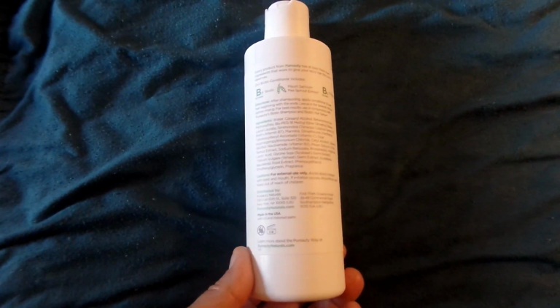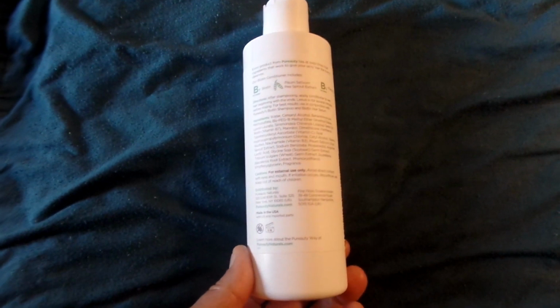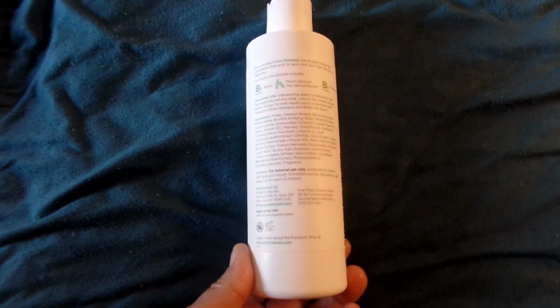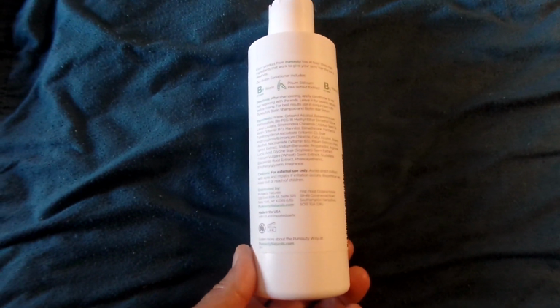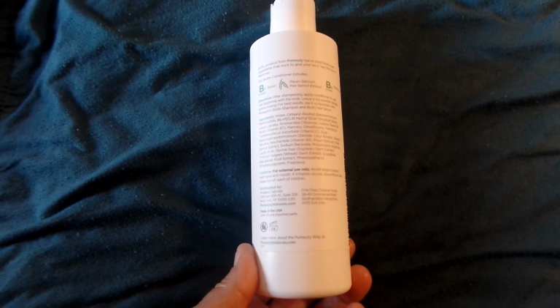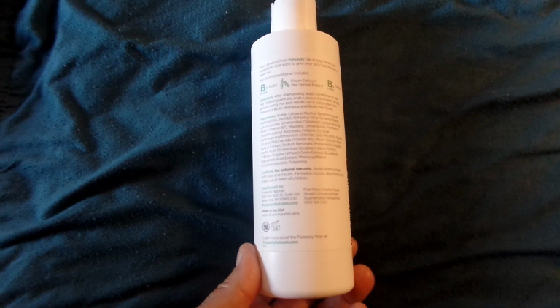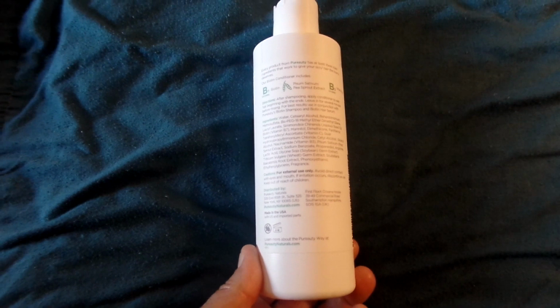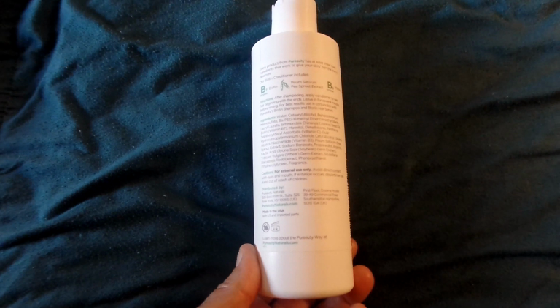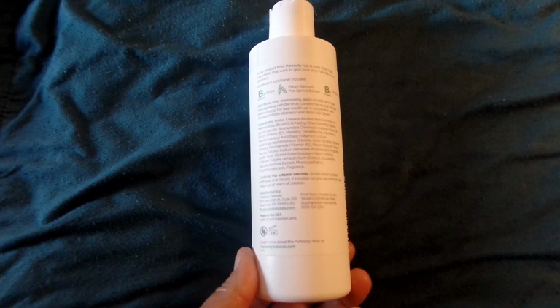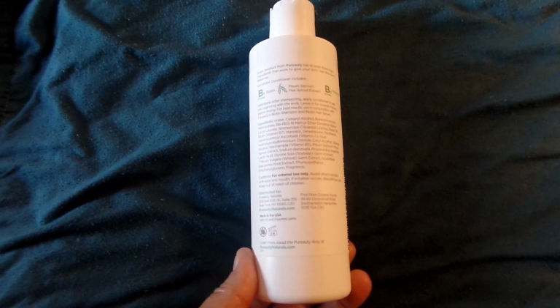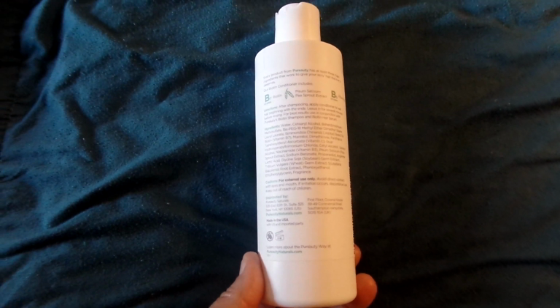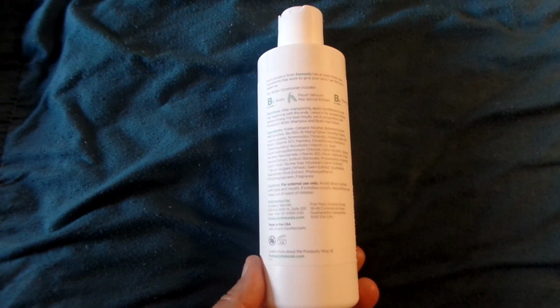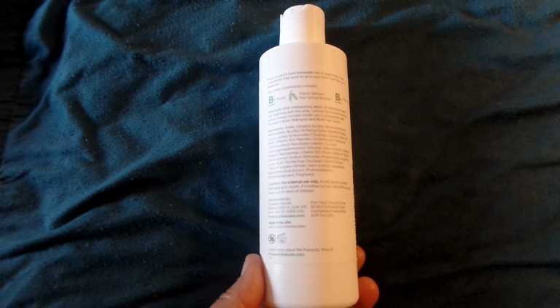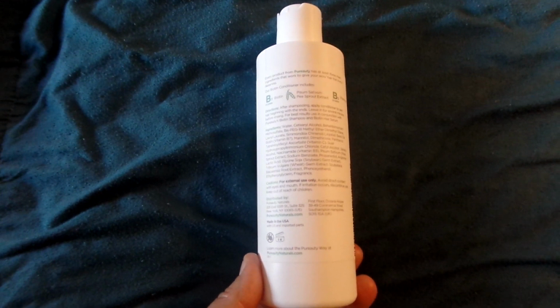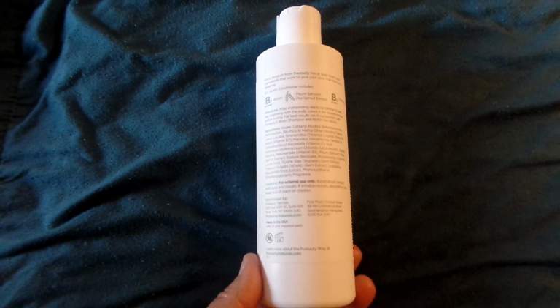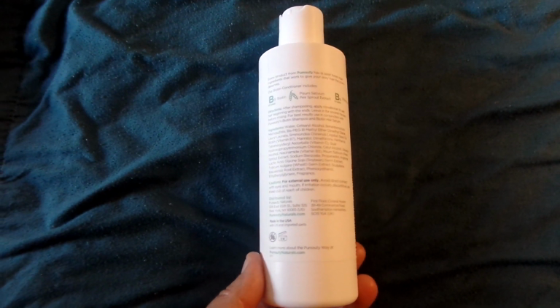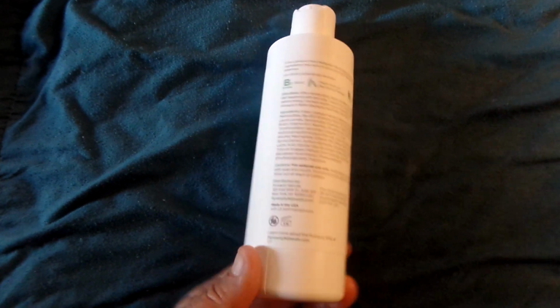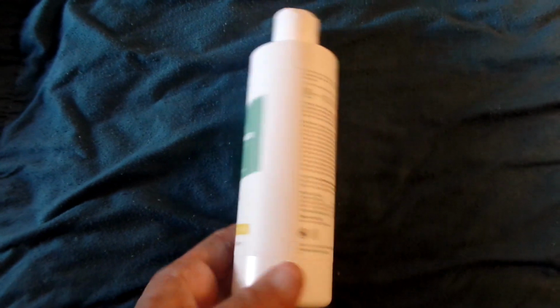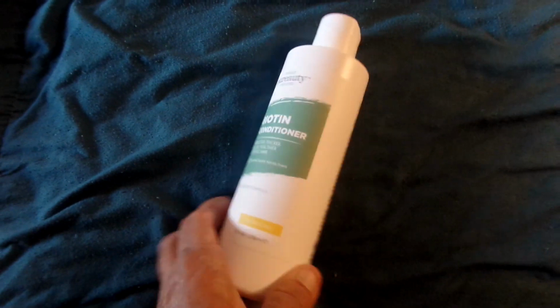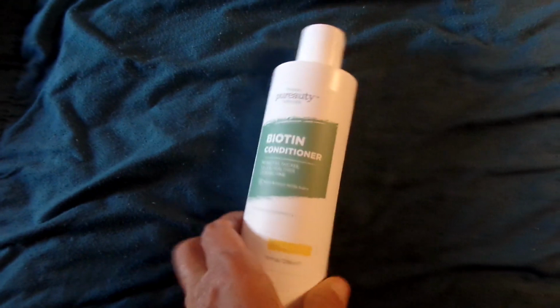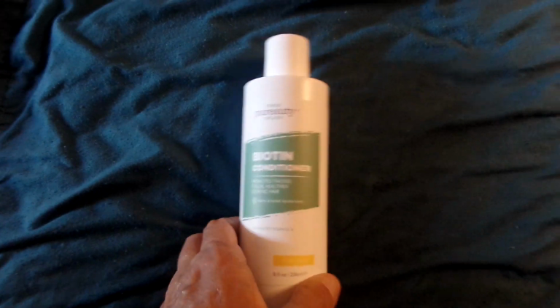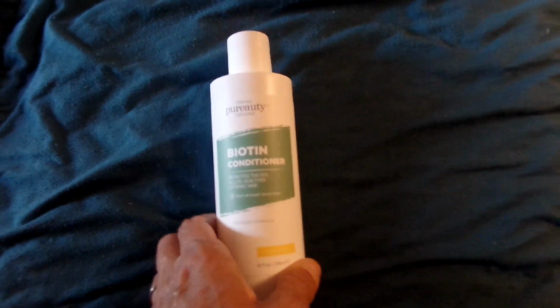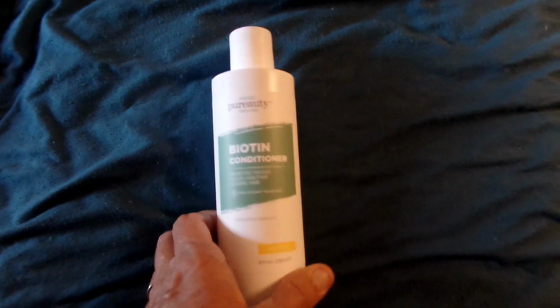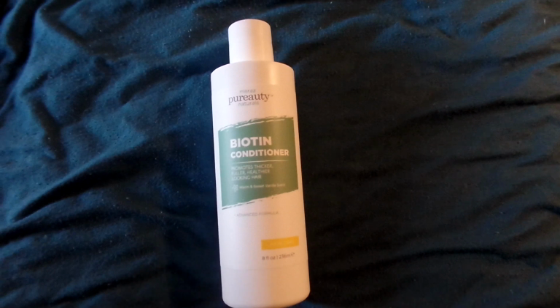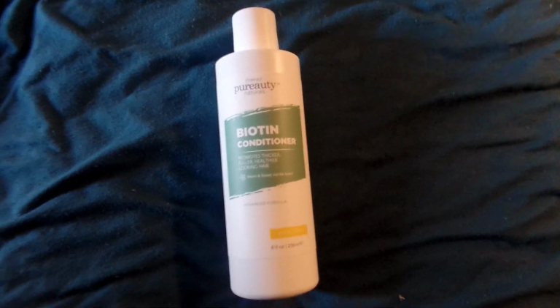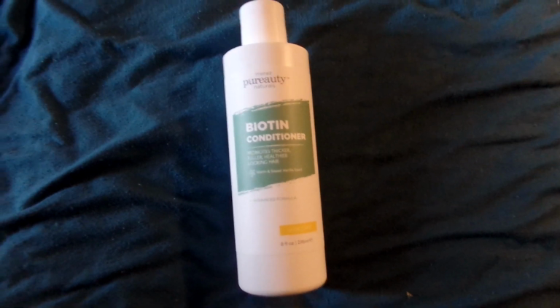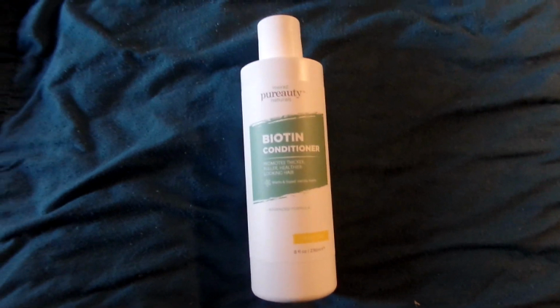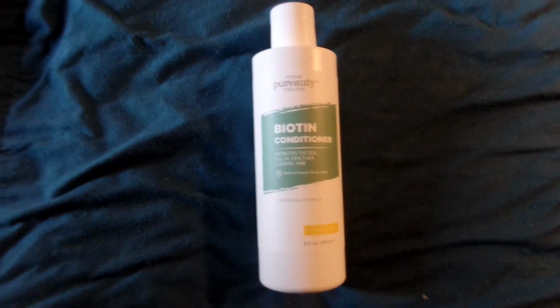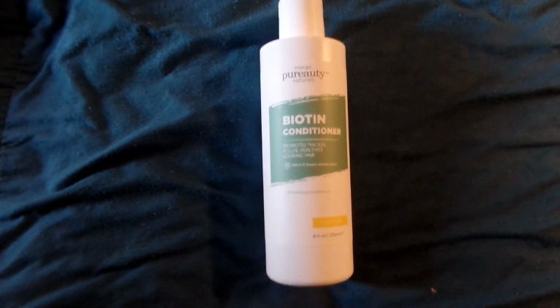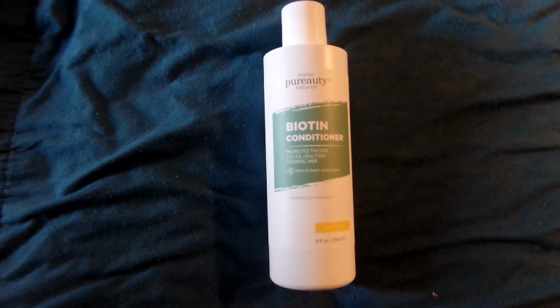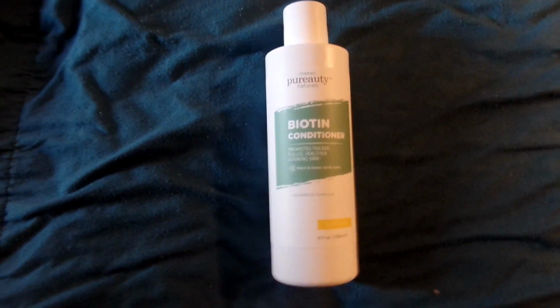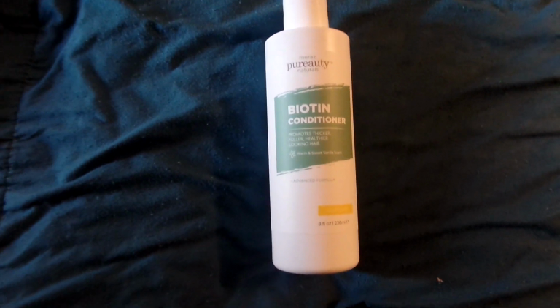This one, you're supposed to leave in for a couple minutes before you rinse it out. And of course, it says to use it with the shampoo for best results.